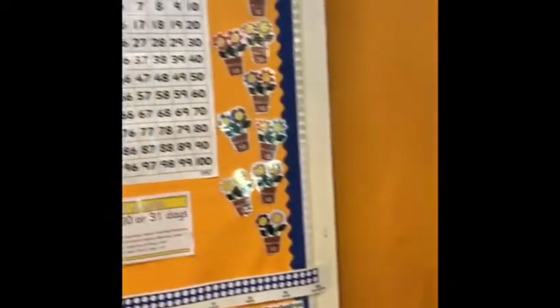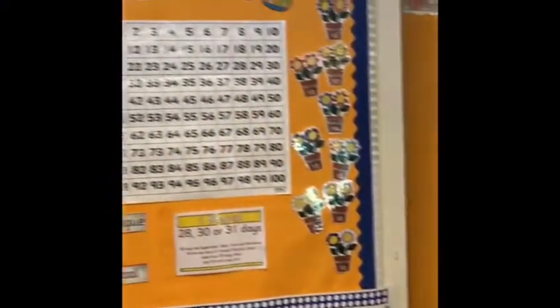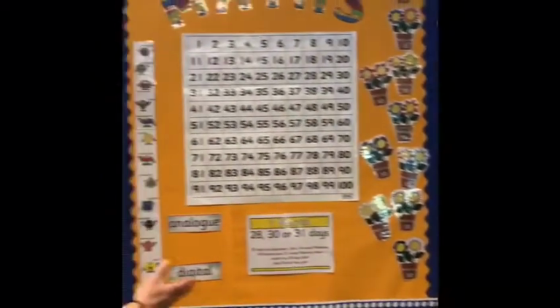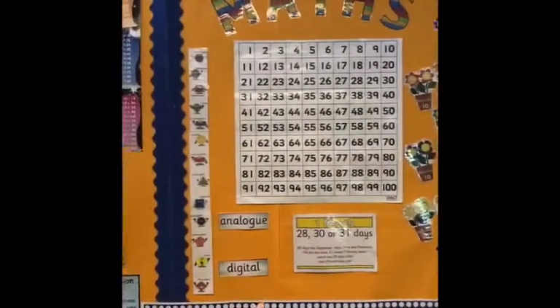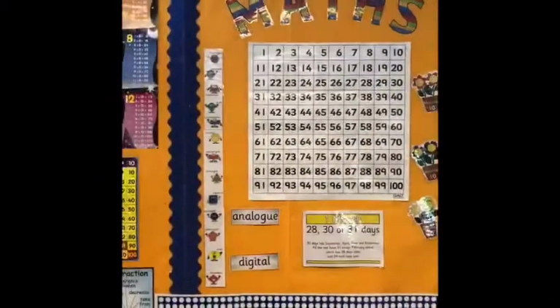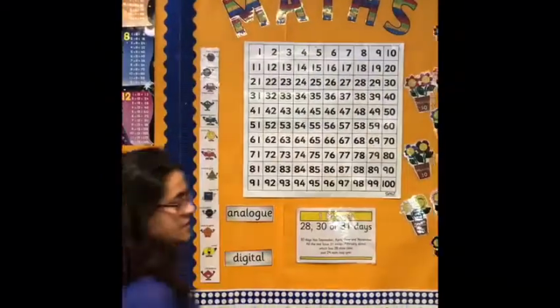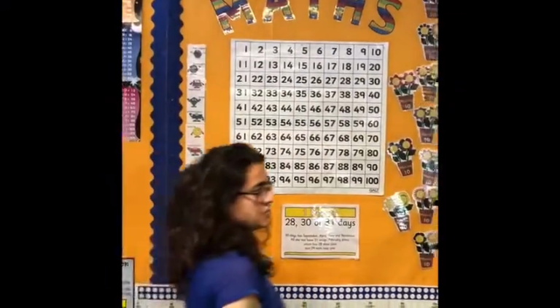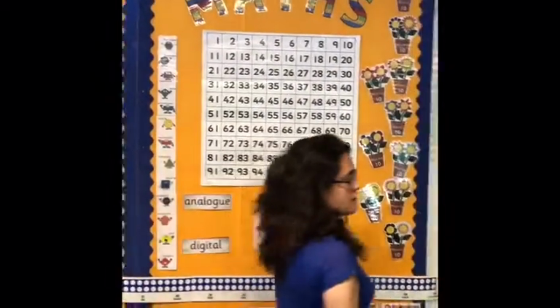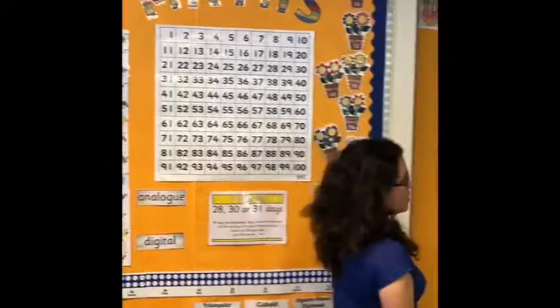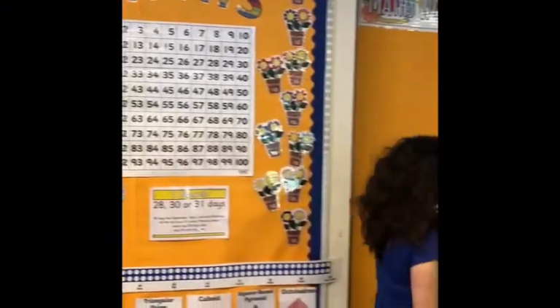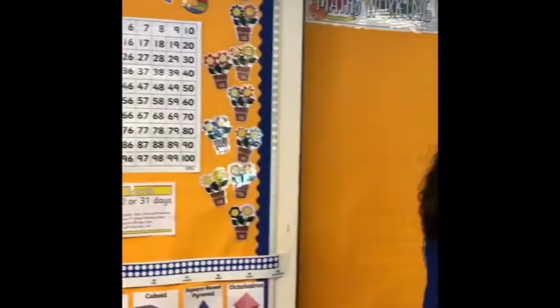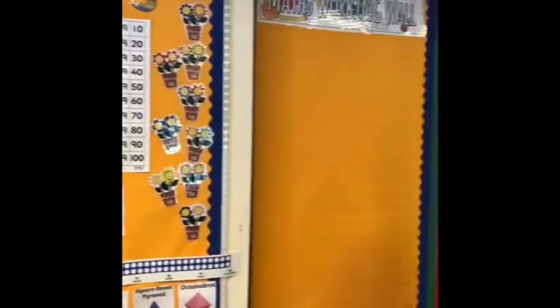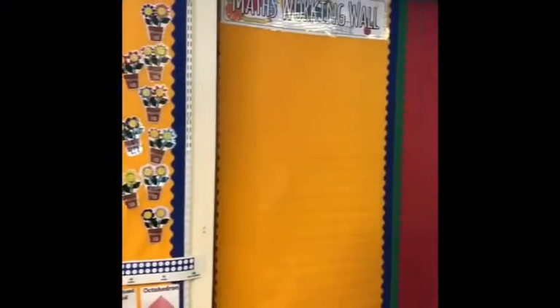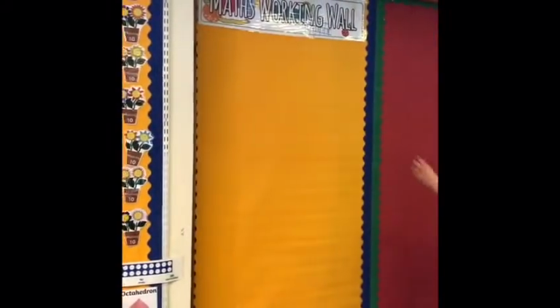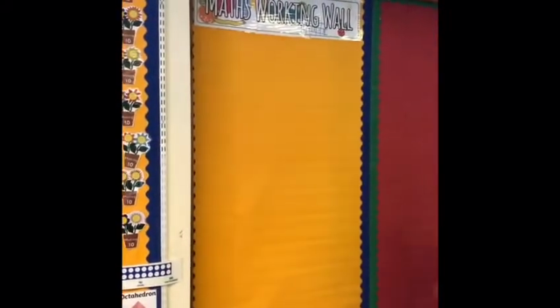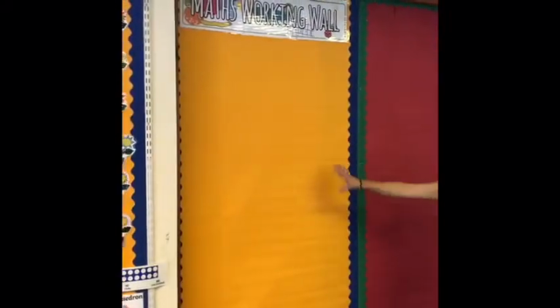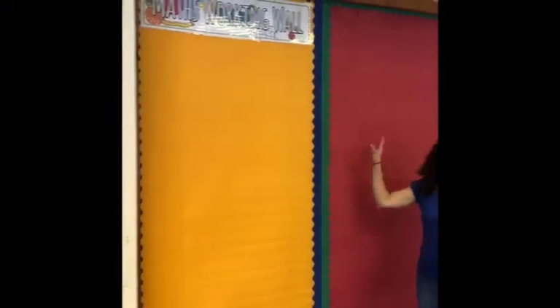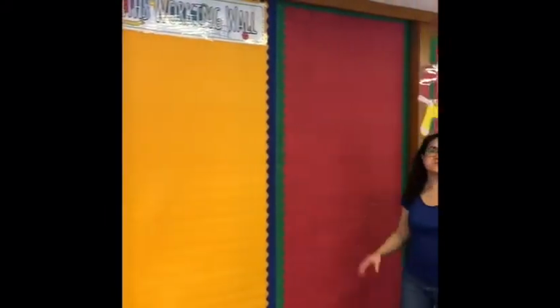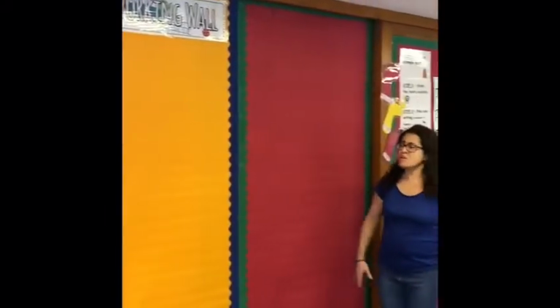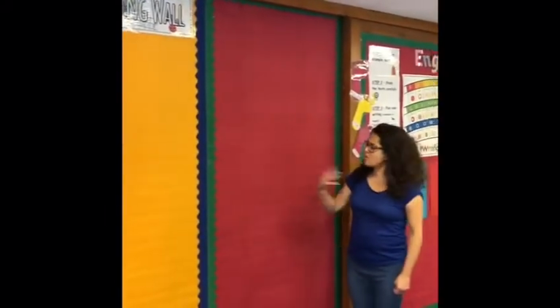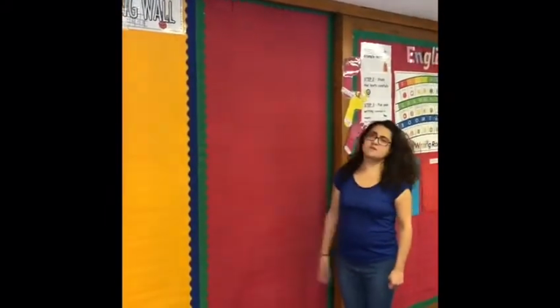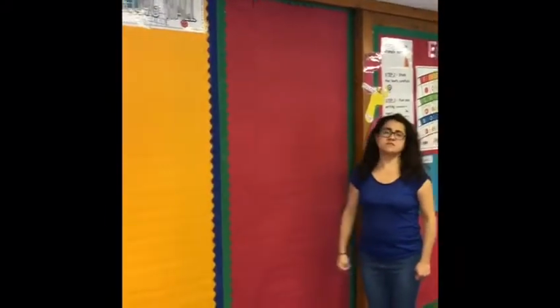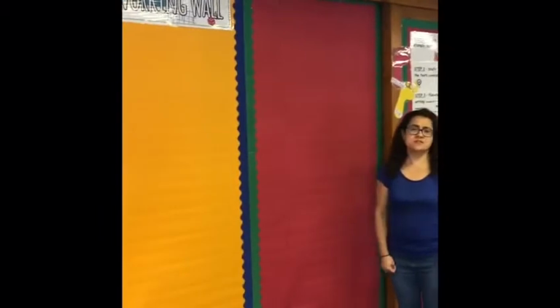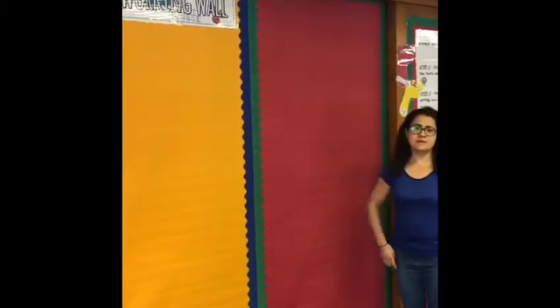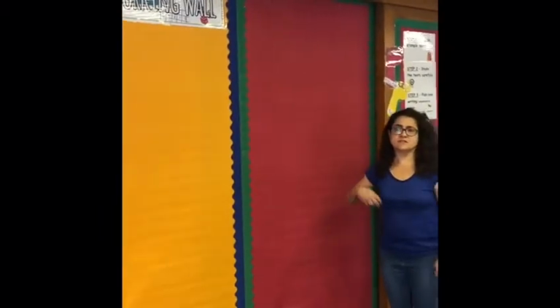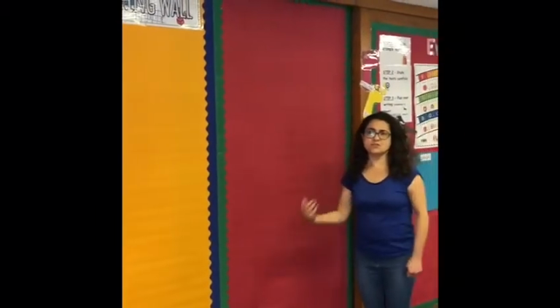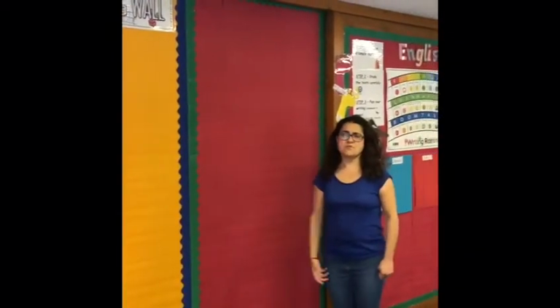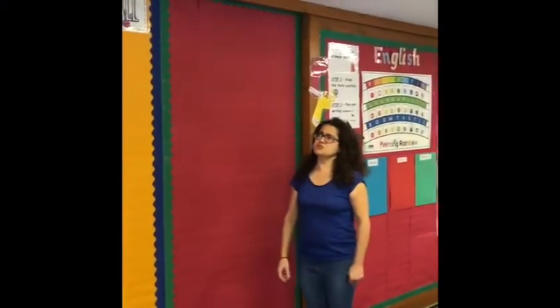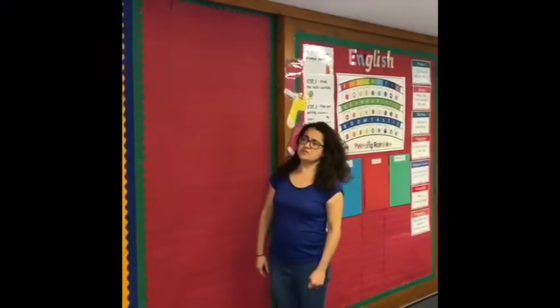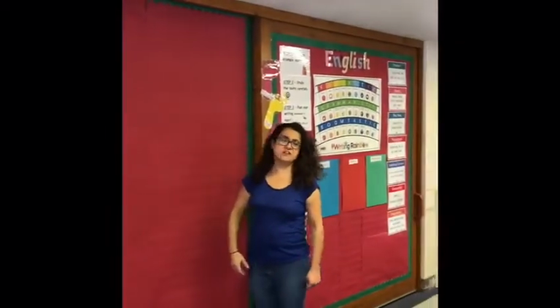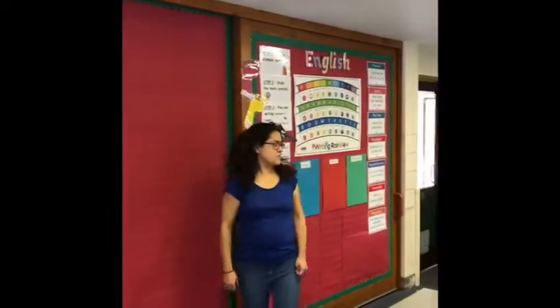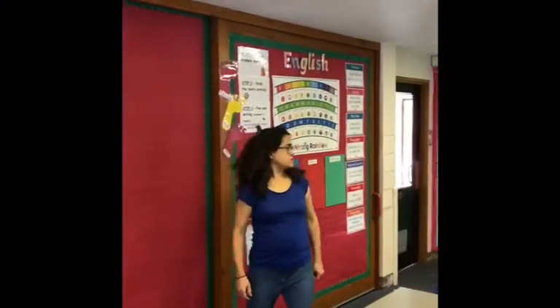This is the last section of our working wall here. We've got English, we've got maths — this is where we'll be putting all the work that we do on a daily basis so you can remind yourself every day what we've been up to.